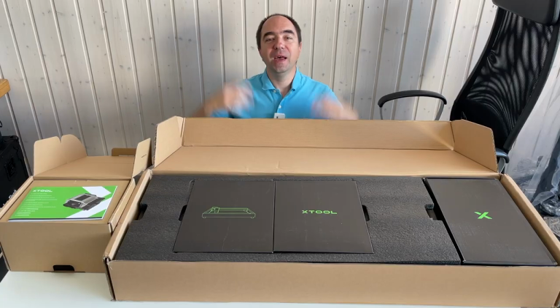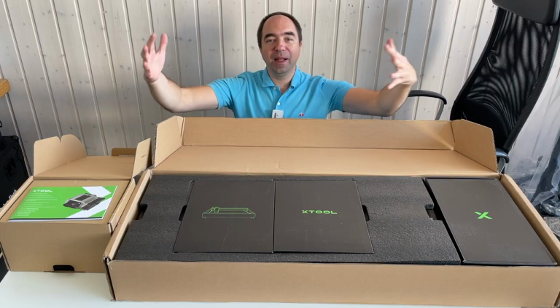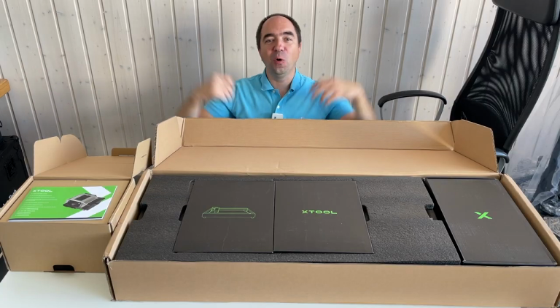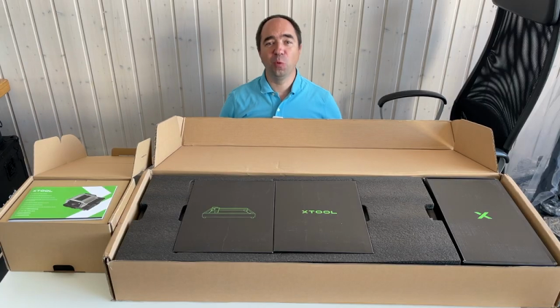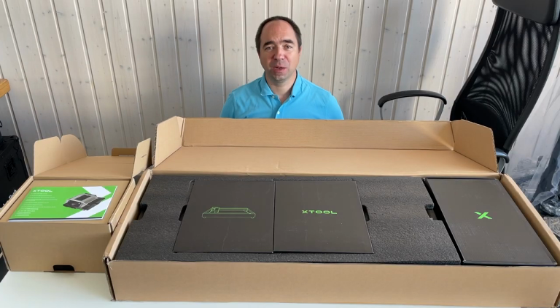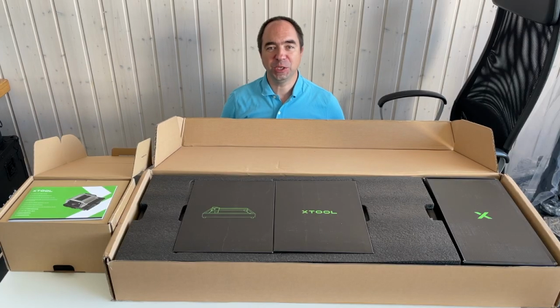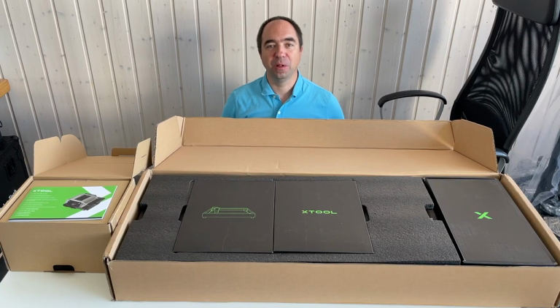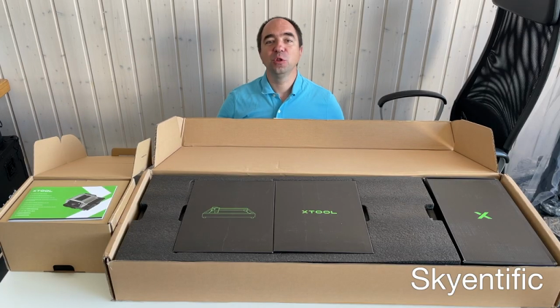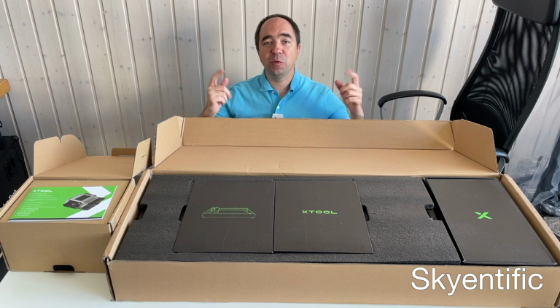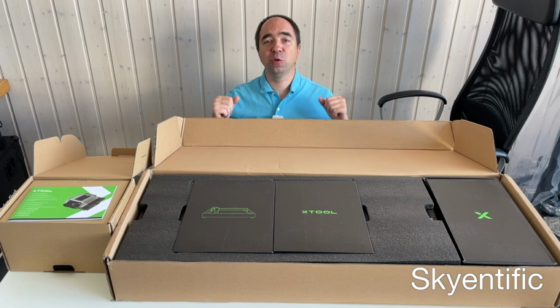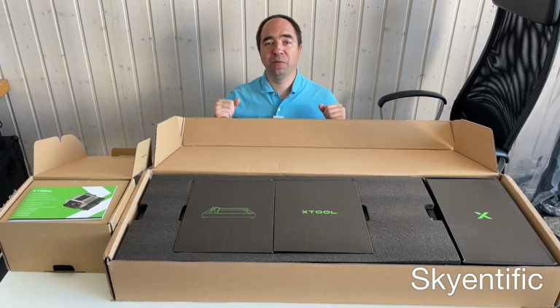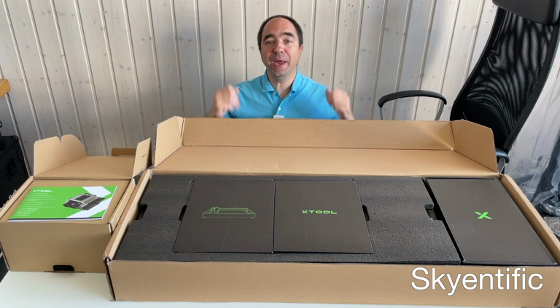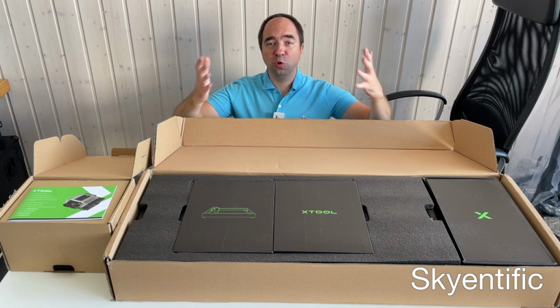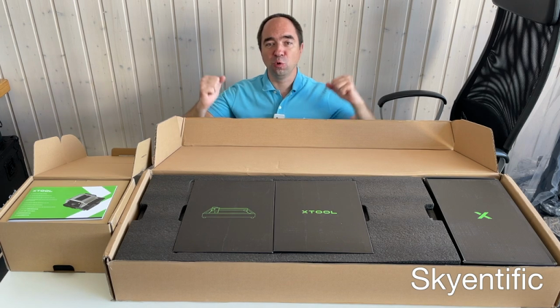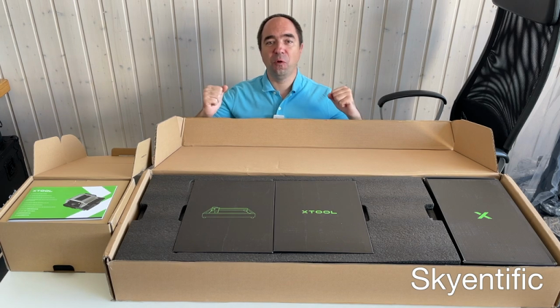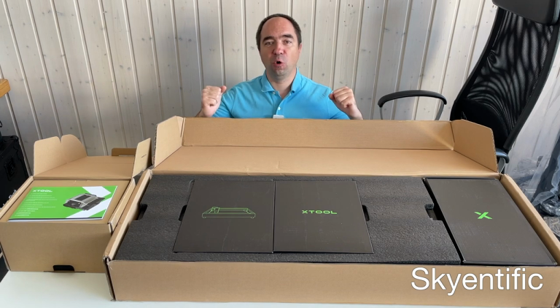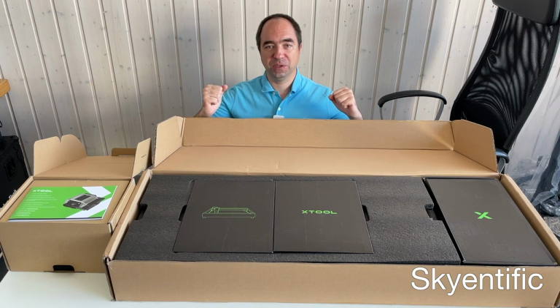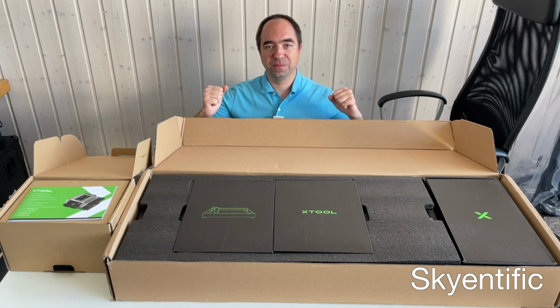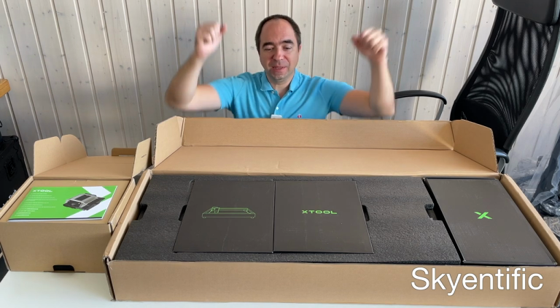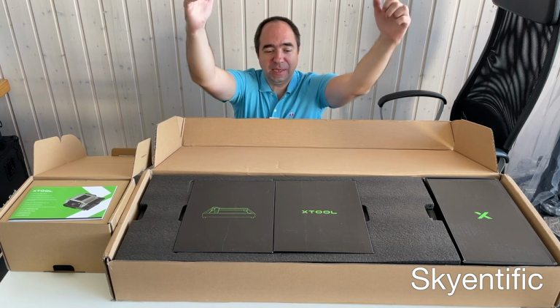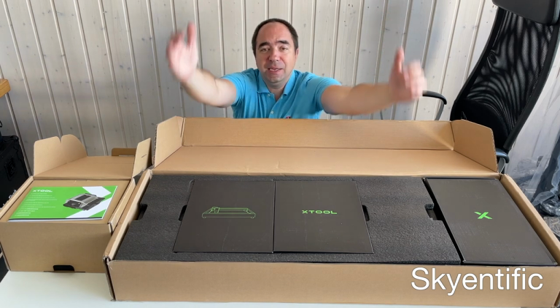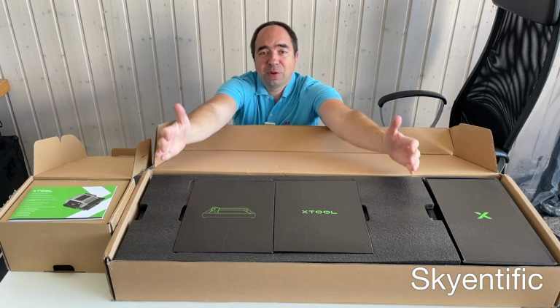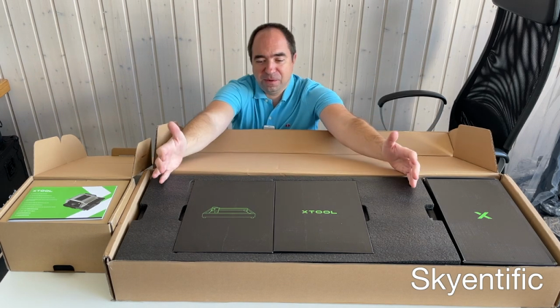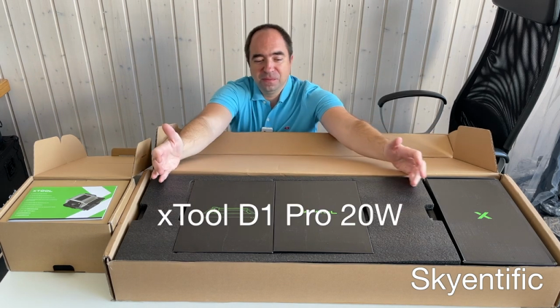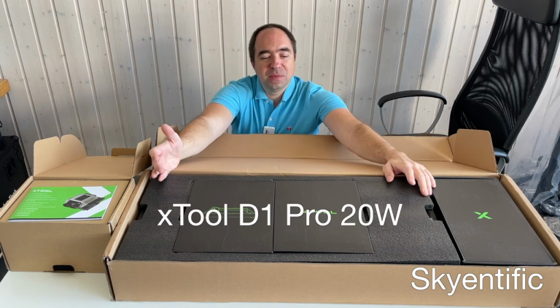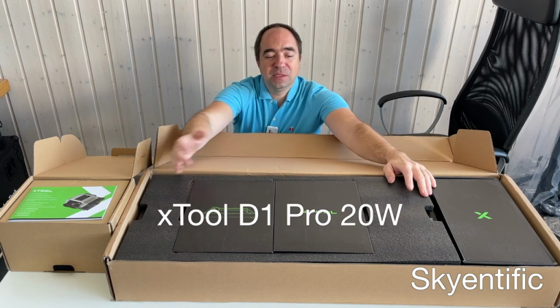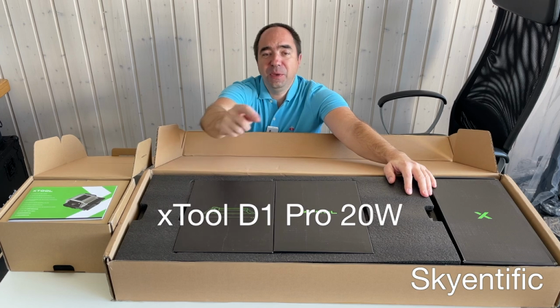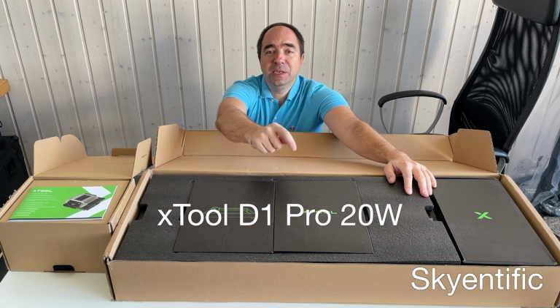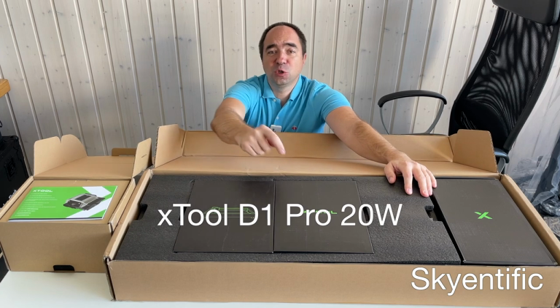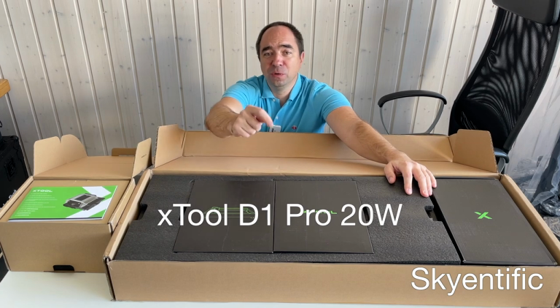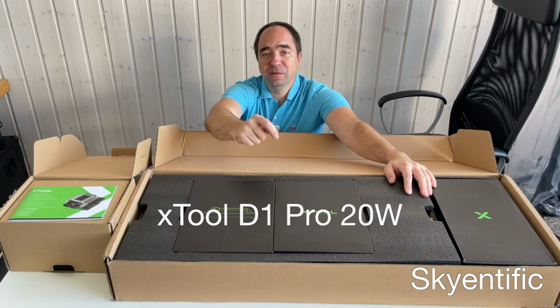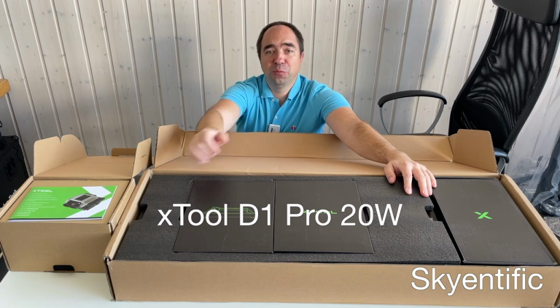Hello and welcome to my channel. Today we're going to review a new tool for my office. This is a laser cutter. Its name is the Xtool D1 Pro.